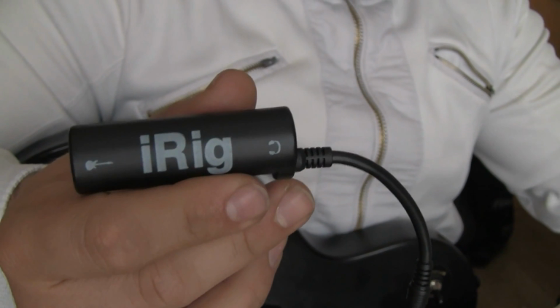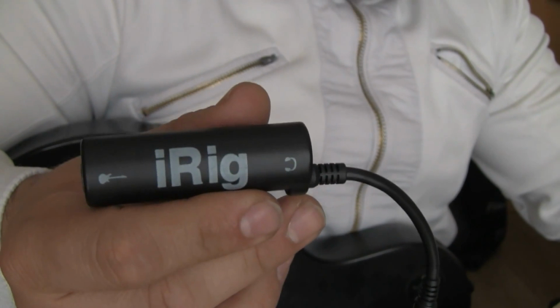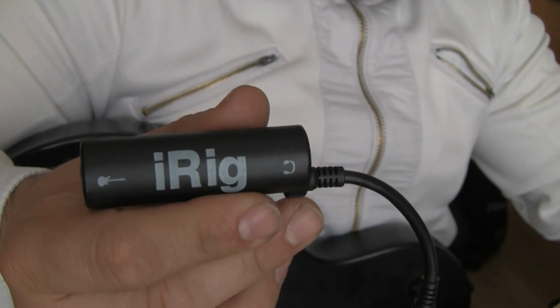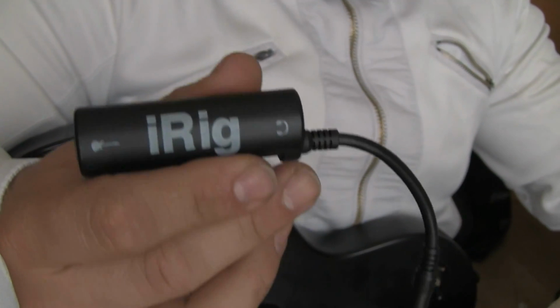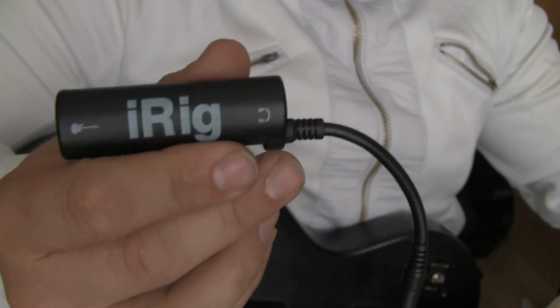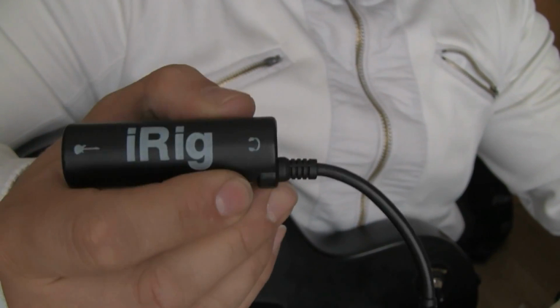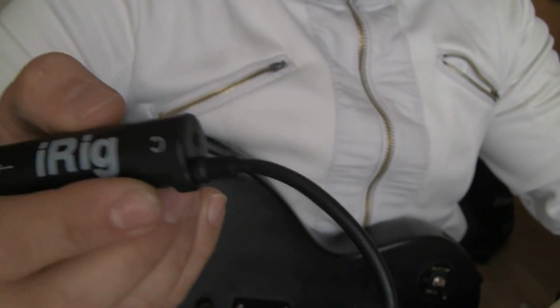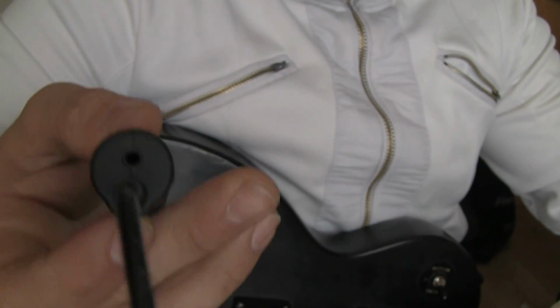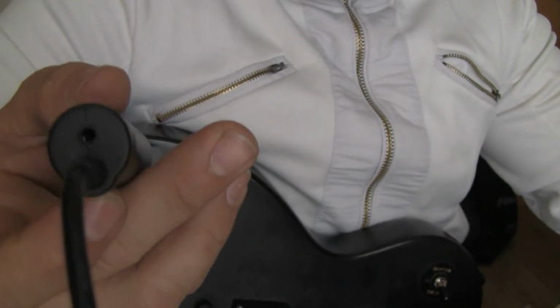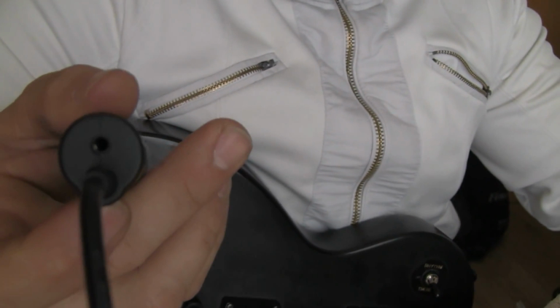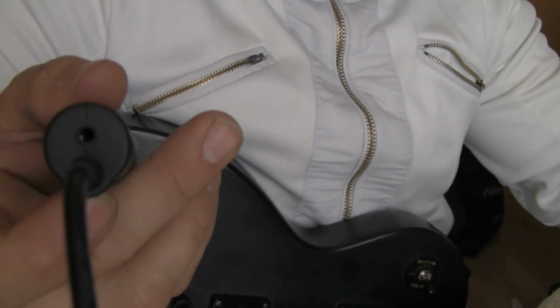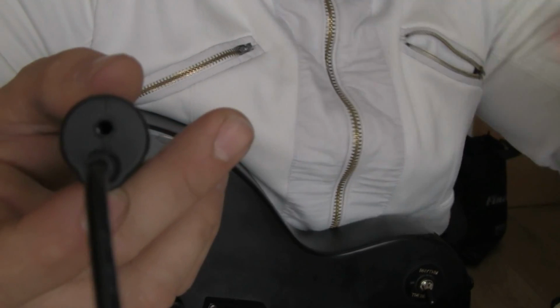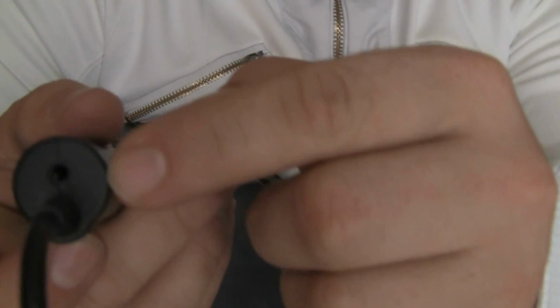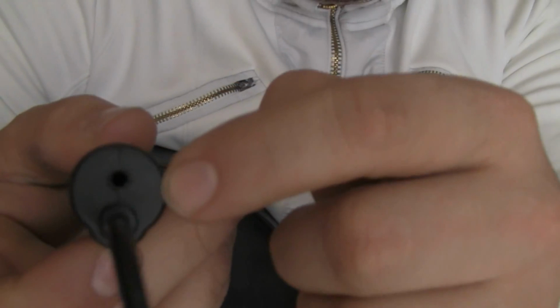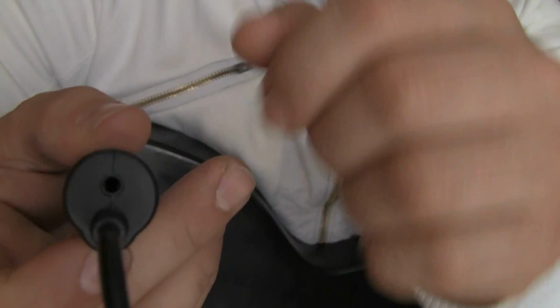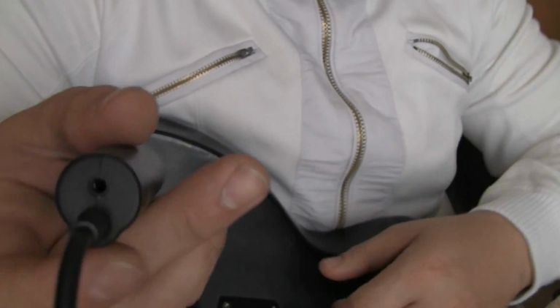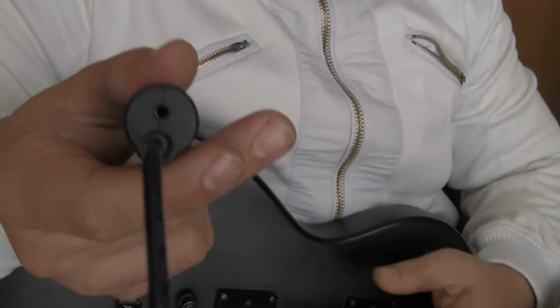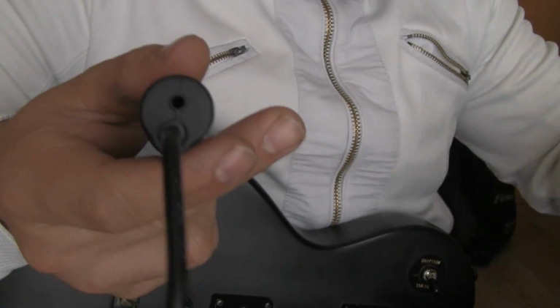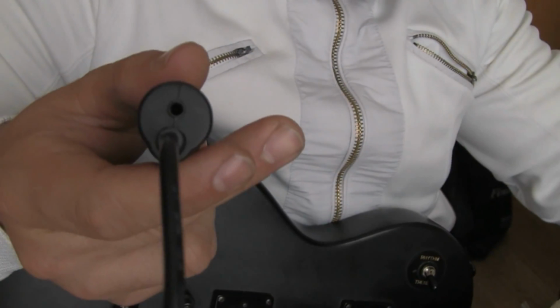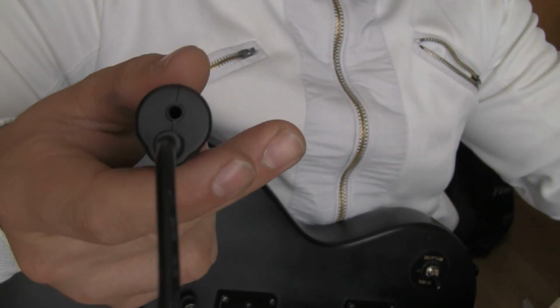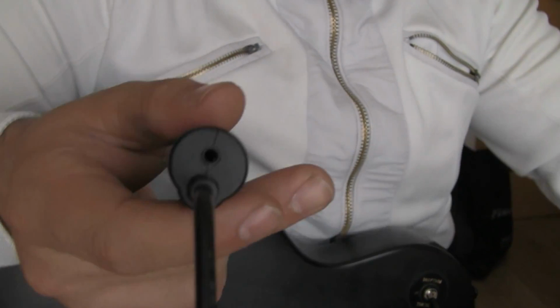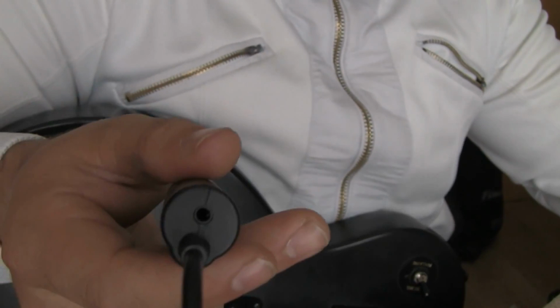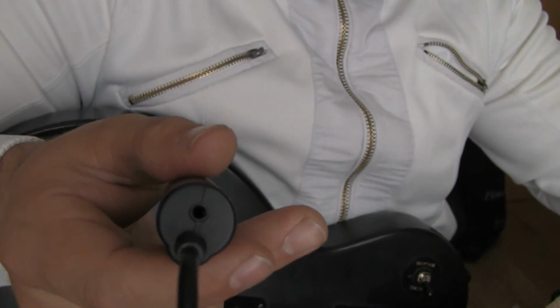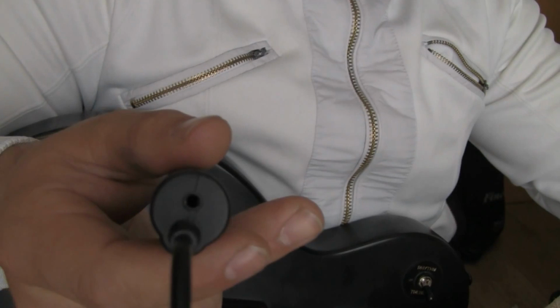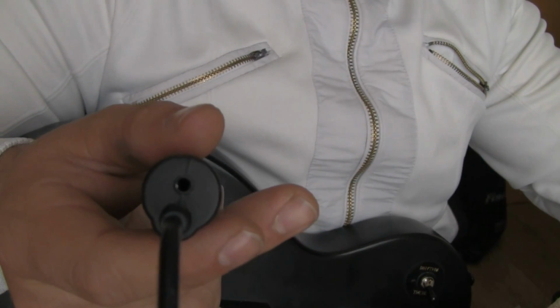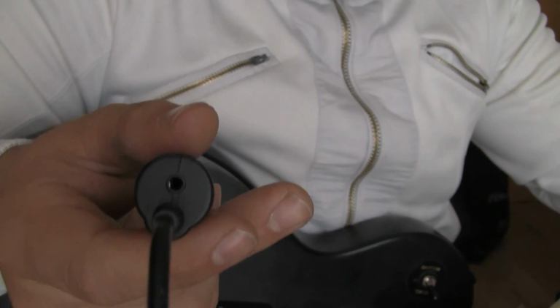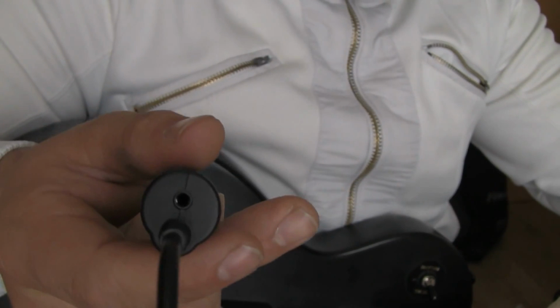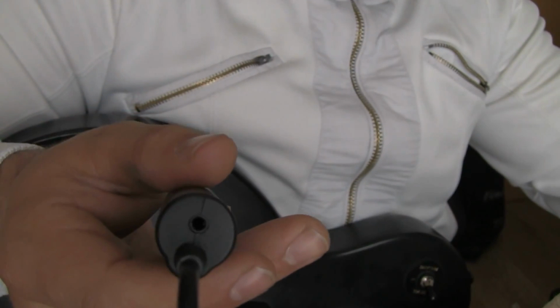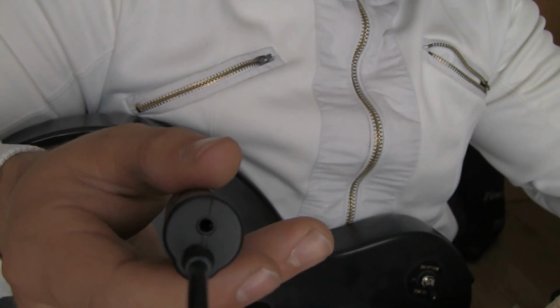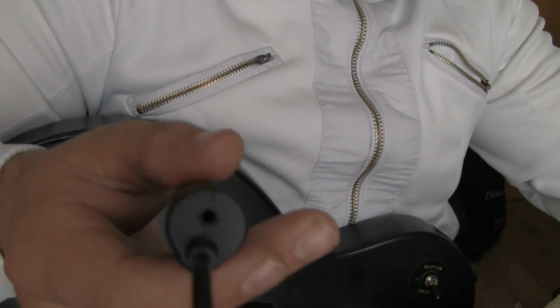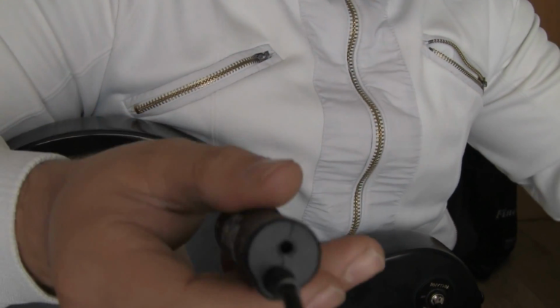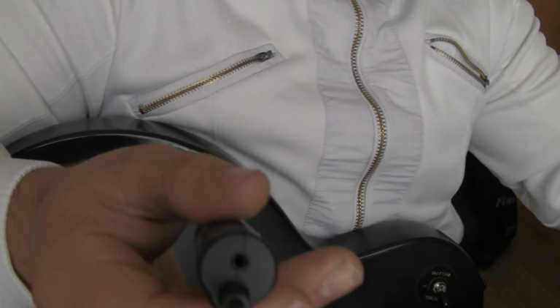Anyway, I can use my earphones or headphones here — just plug them into this. Or you can plug it into your speakers and your amplifier. That's the basic things.